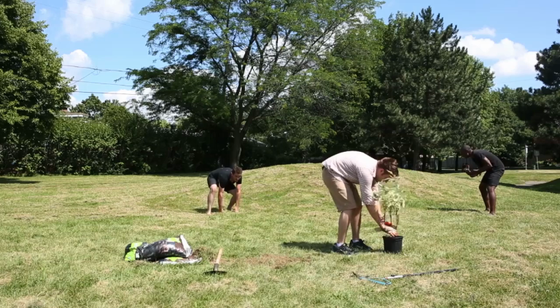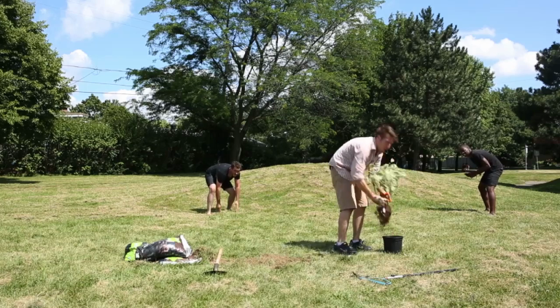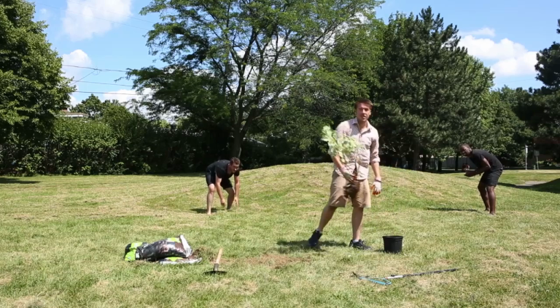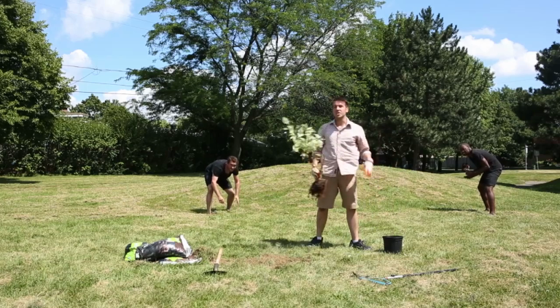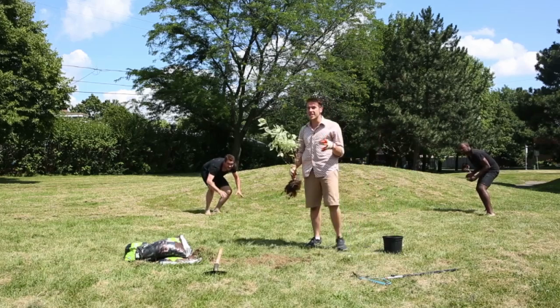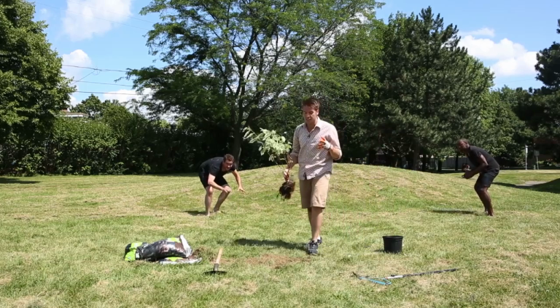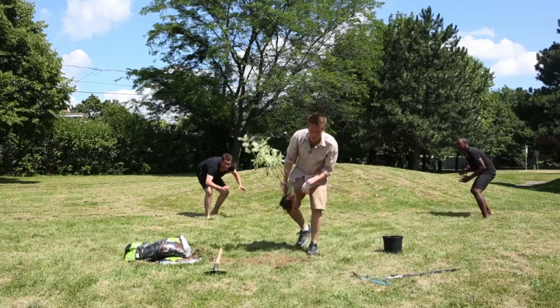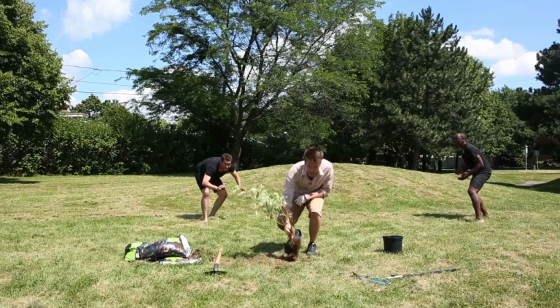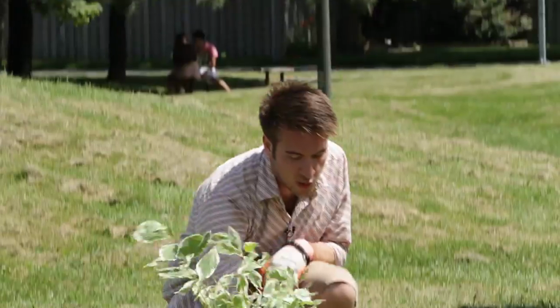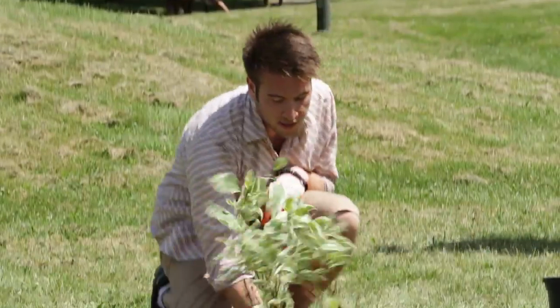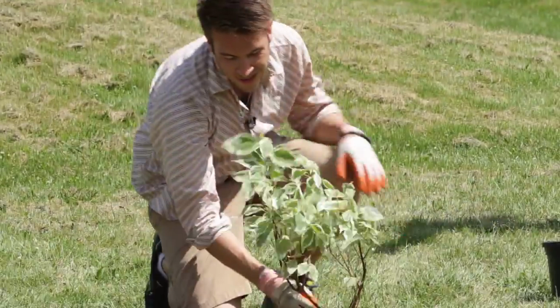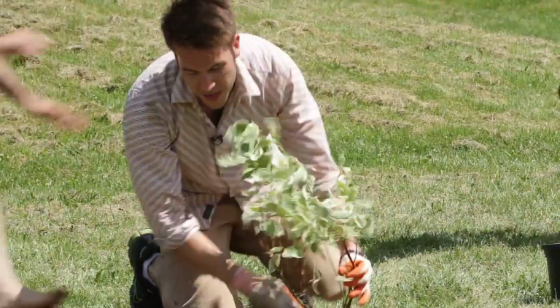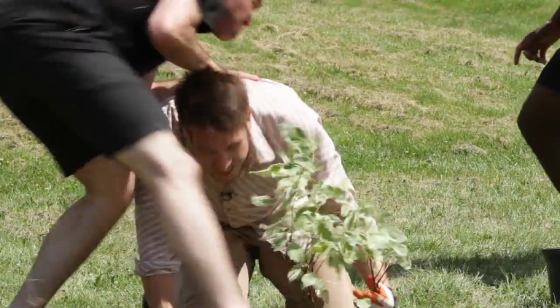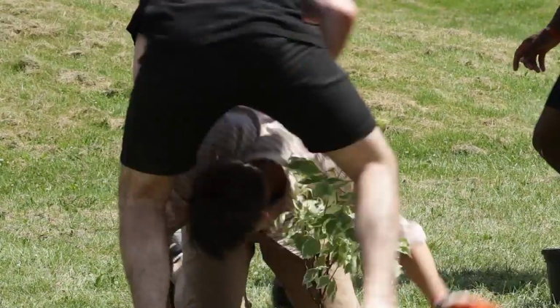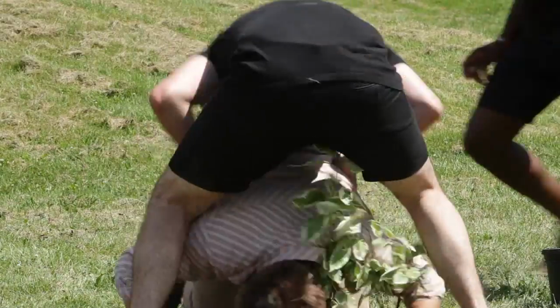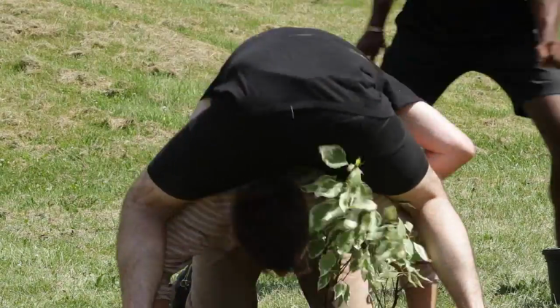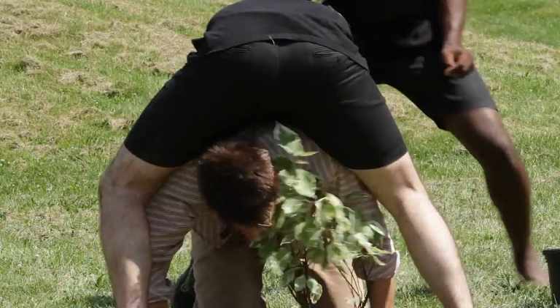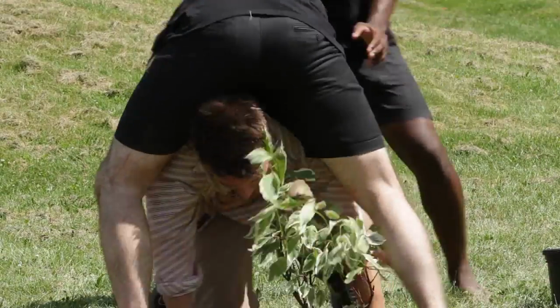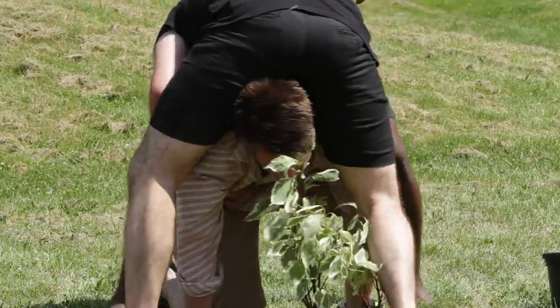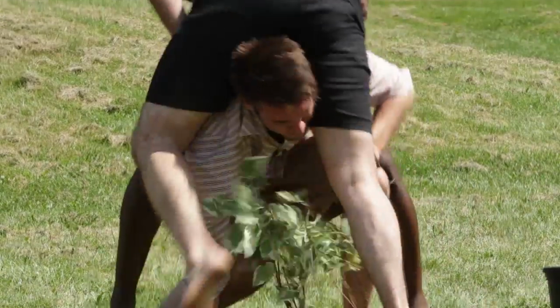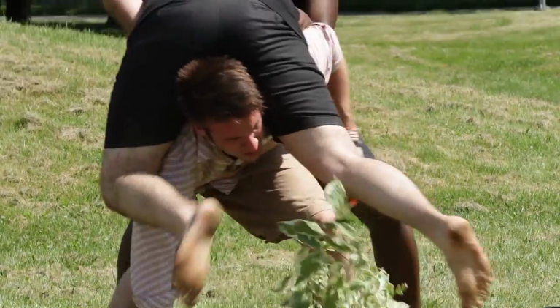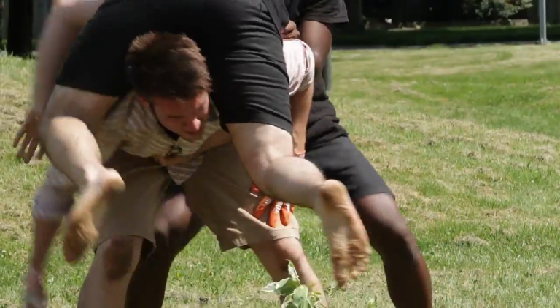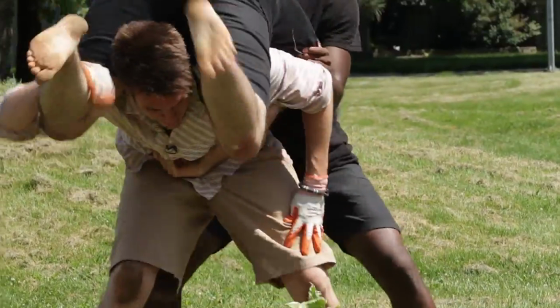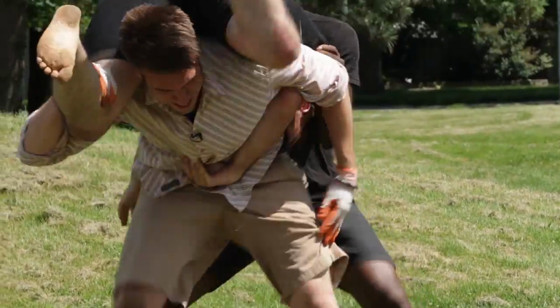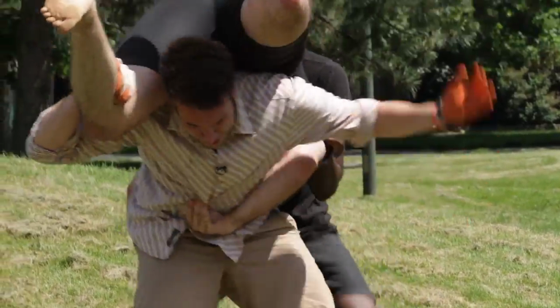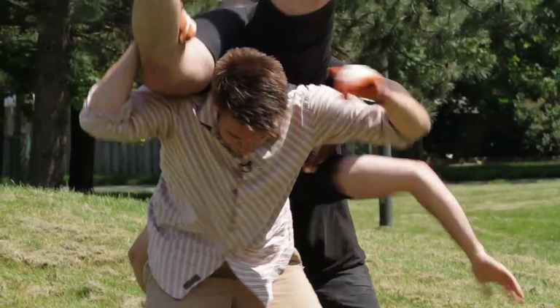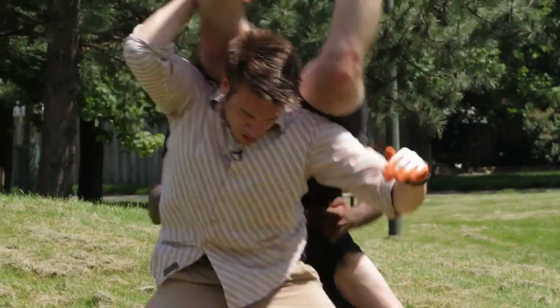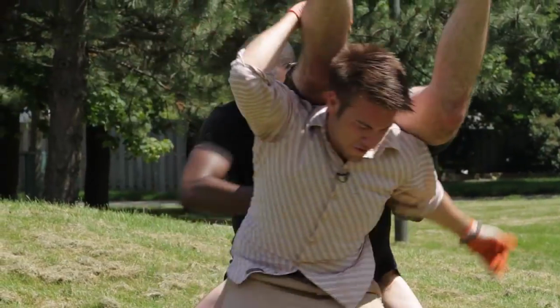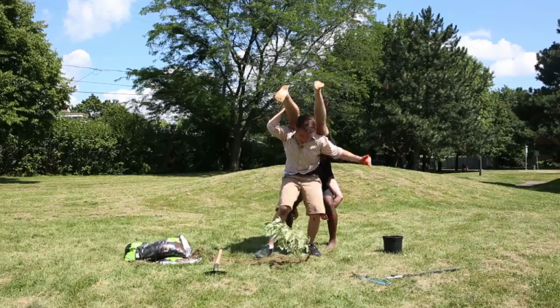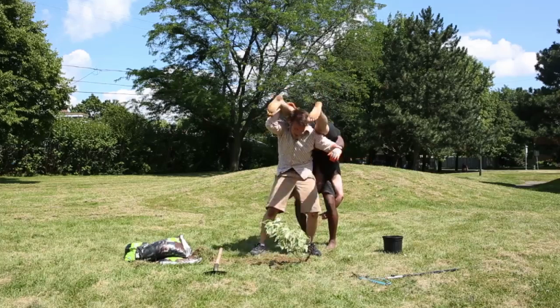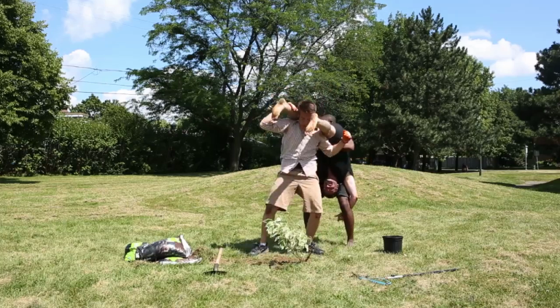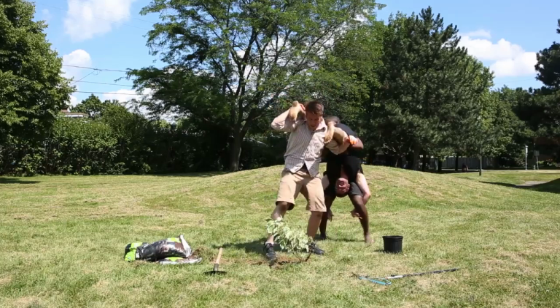Now you're going to want to get the roots in really deep and really pack that soil in to make sure it stays in place. Now the men are going to become much more determined right now, so you might have to use your feet to kind of pack the soil in.